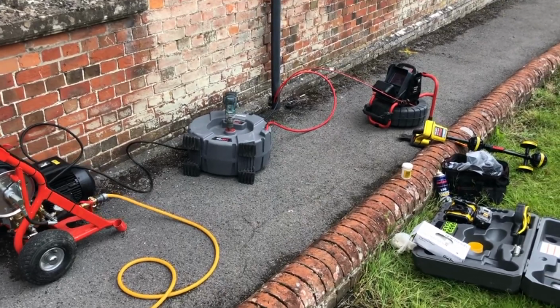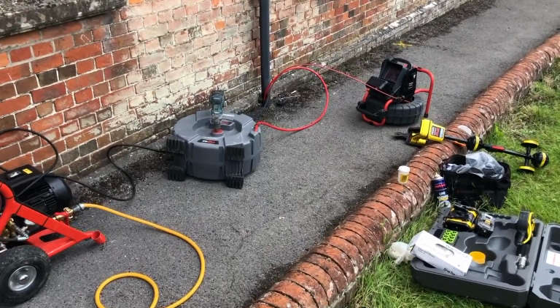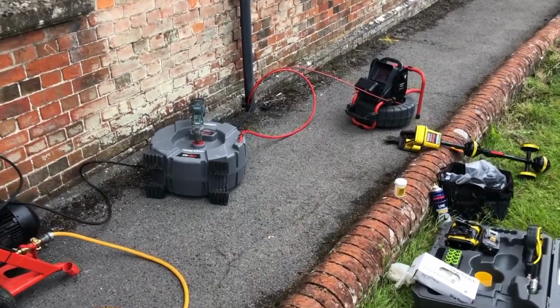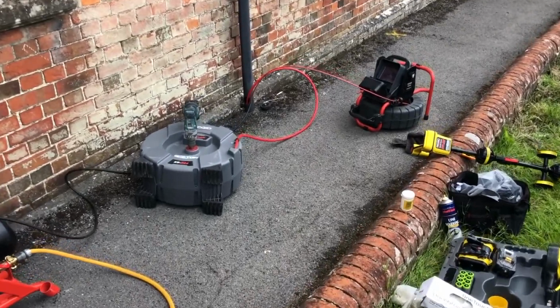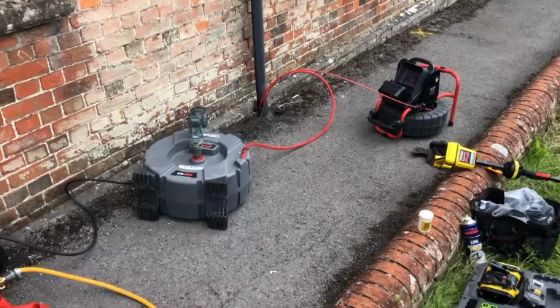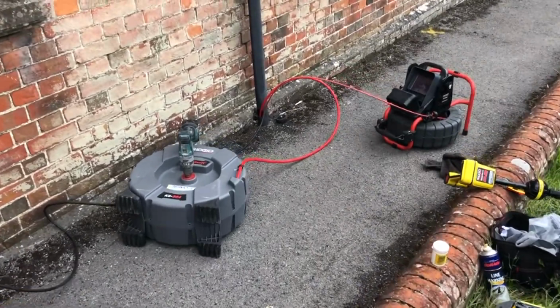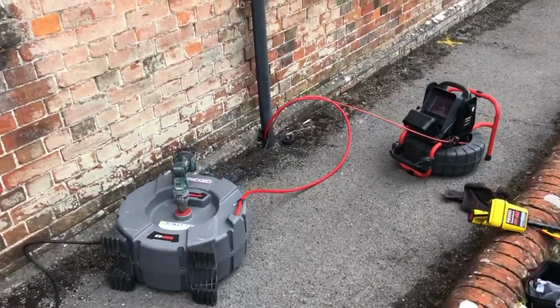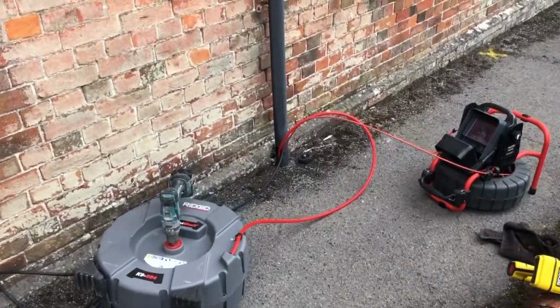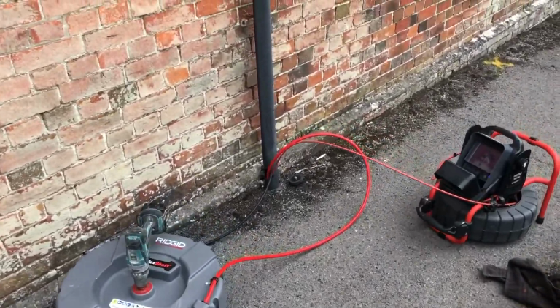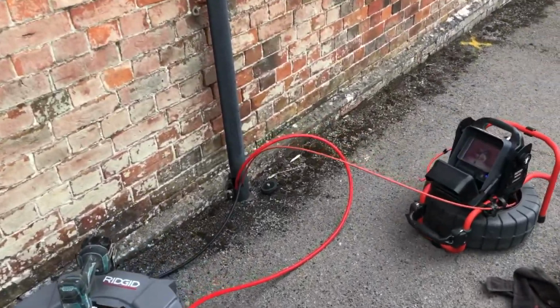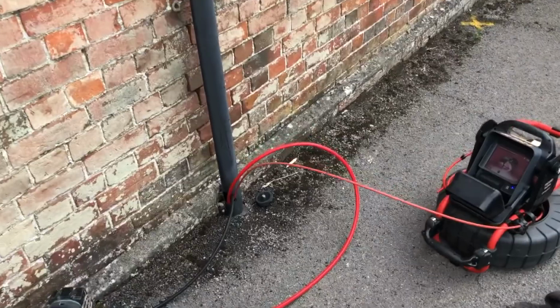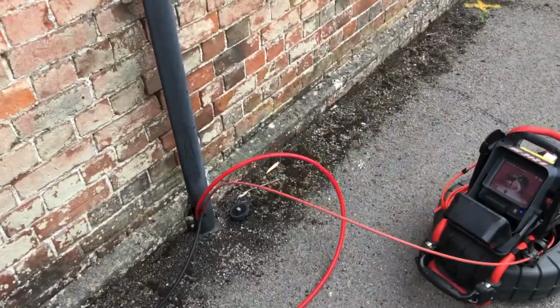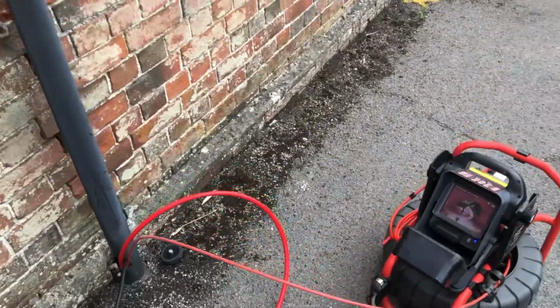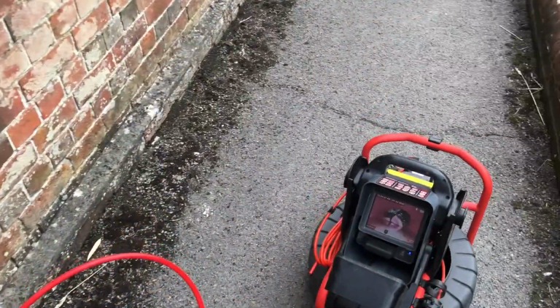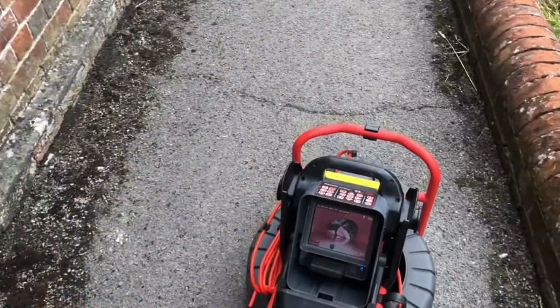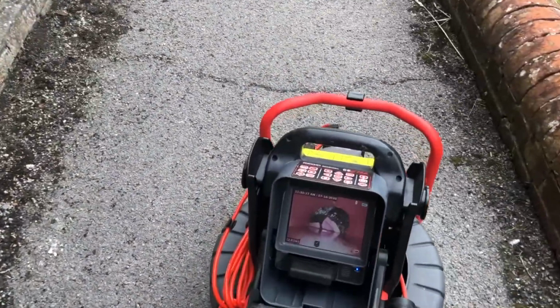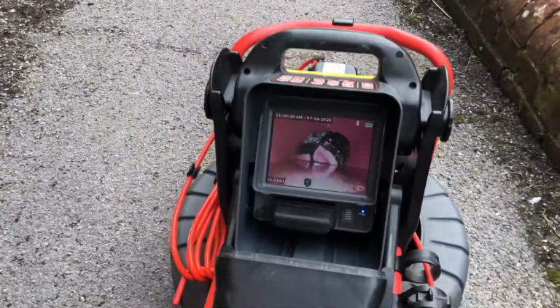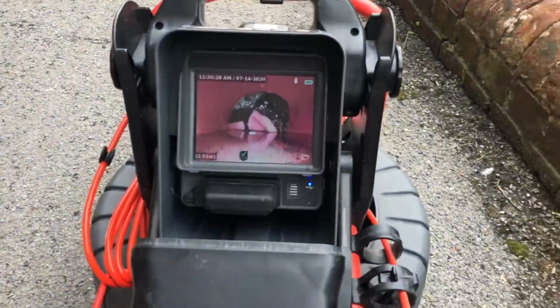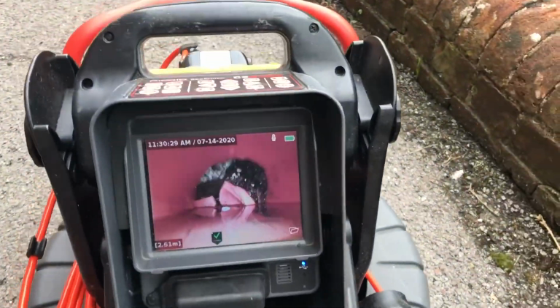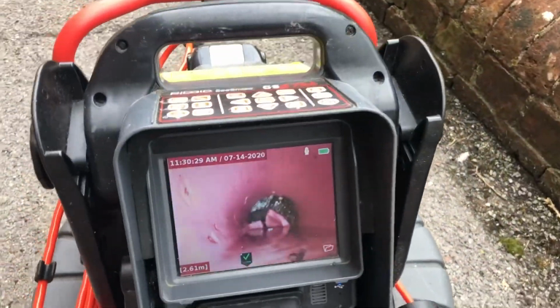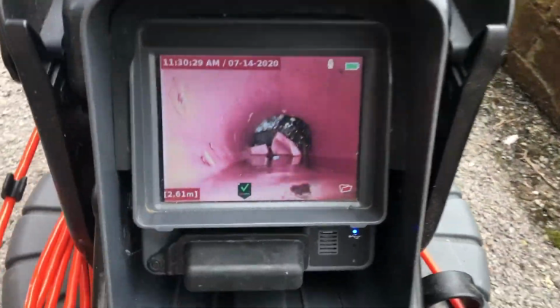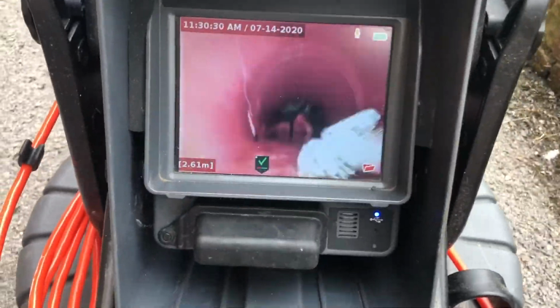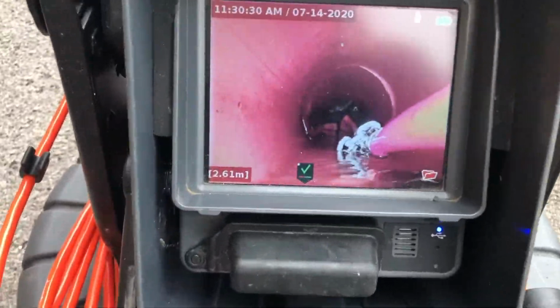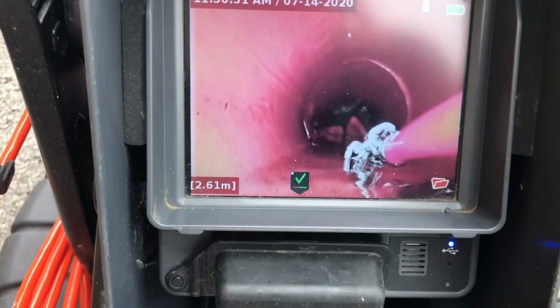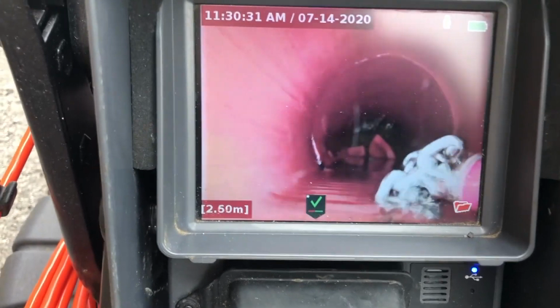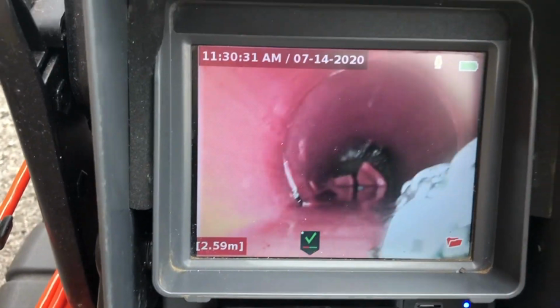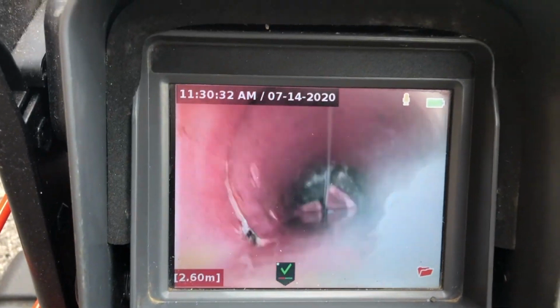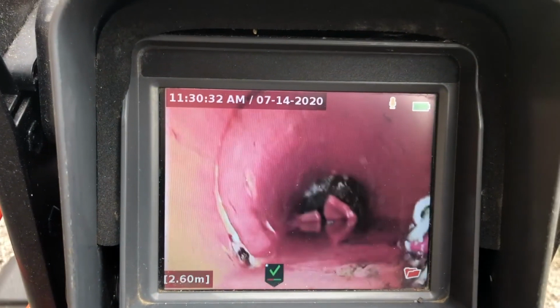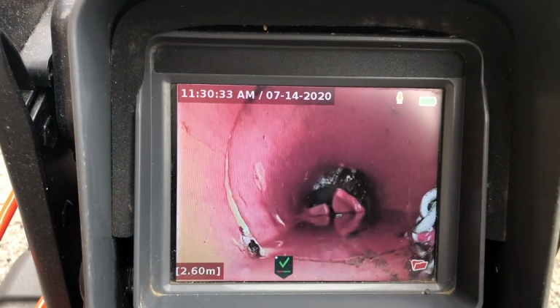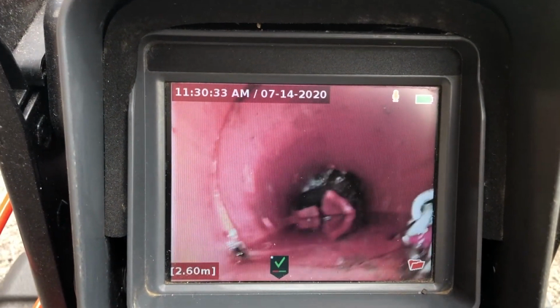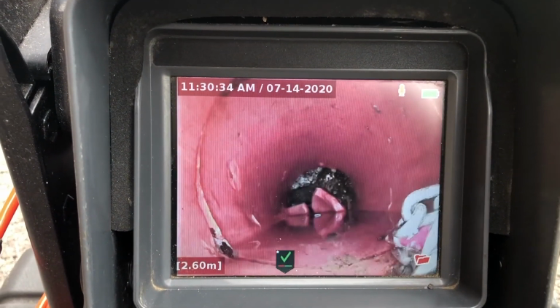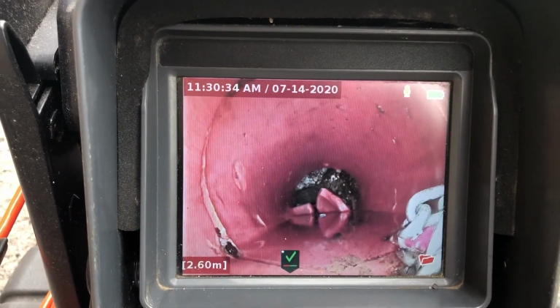I ran a few chains through there and cleaned it all out, and I just want to show you what we found, so I'm running a little bit of water through there now. Let's just bring this back a minute so you can see — you've got displaced joints across here as well.